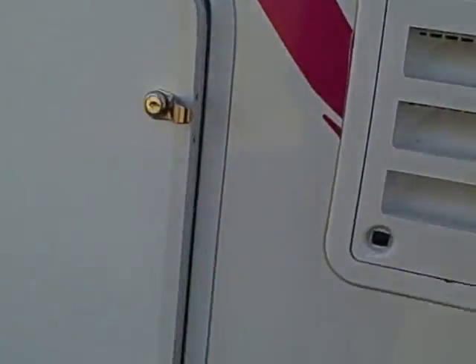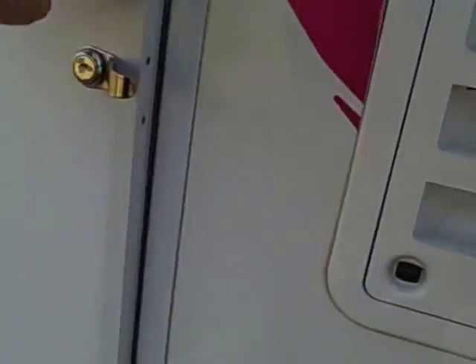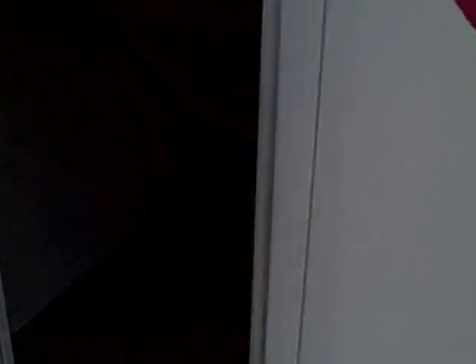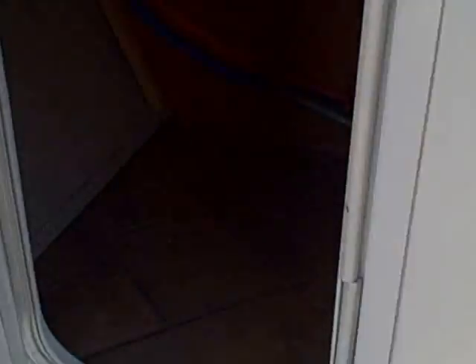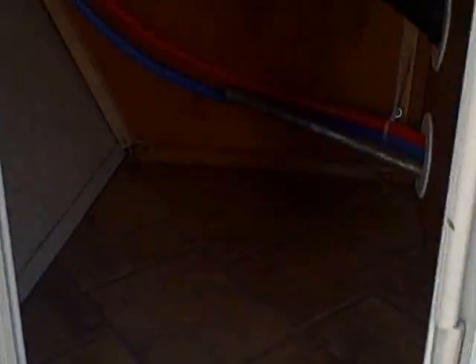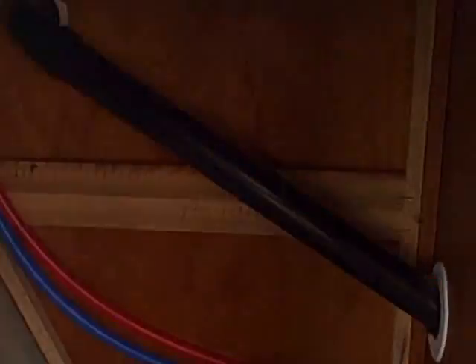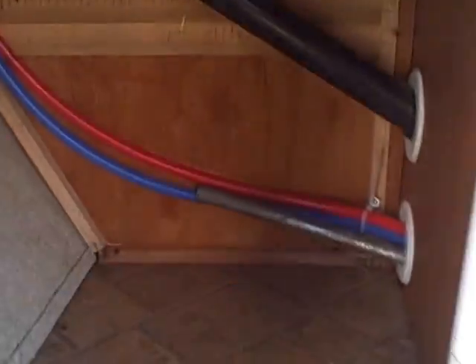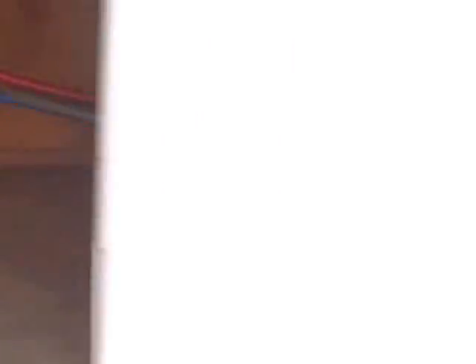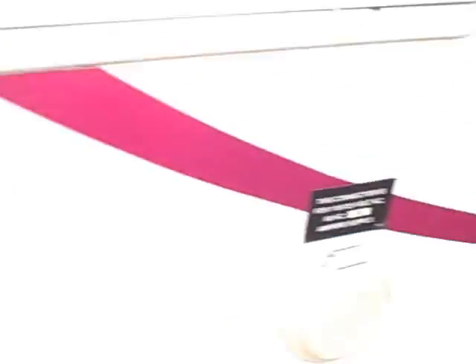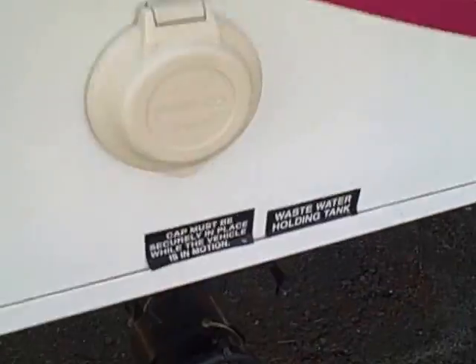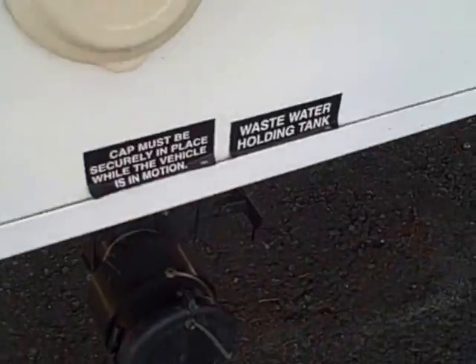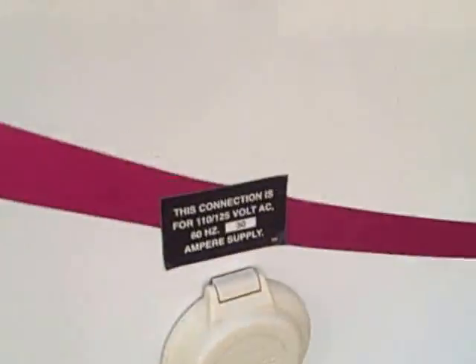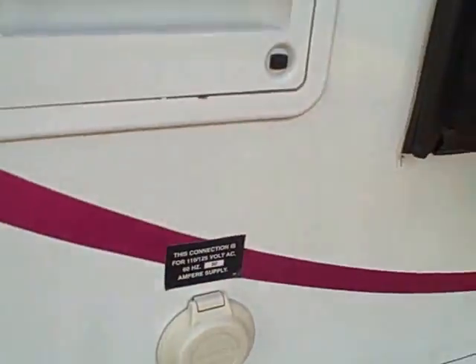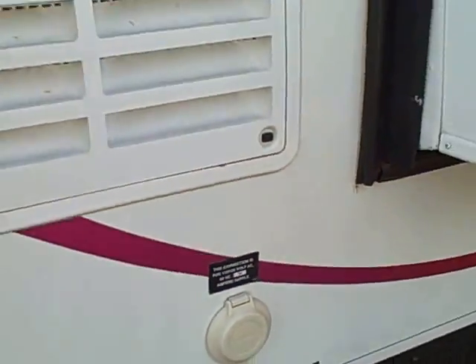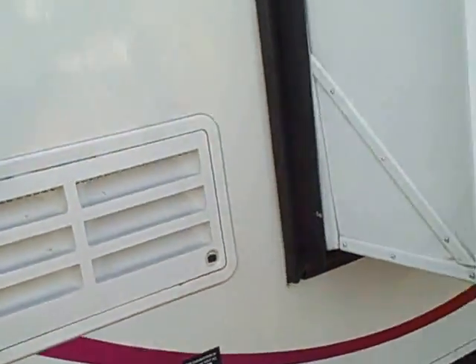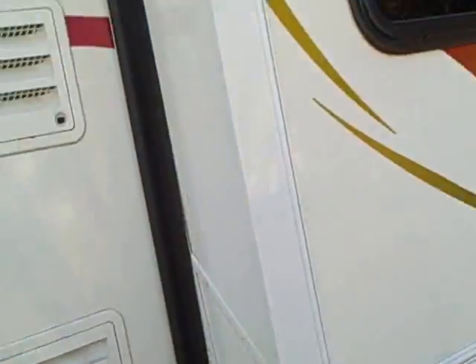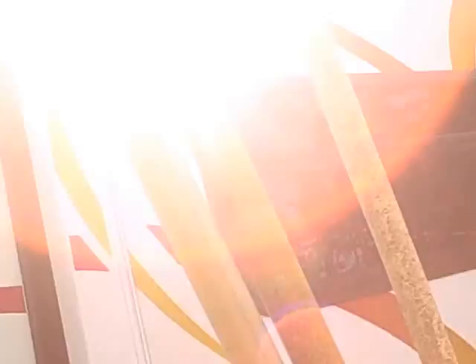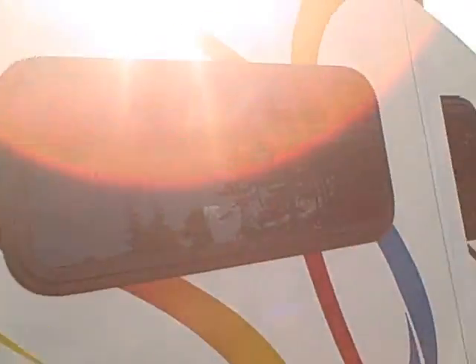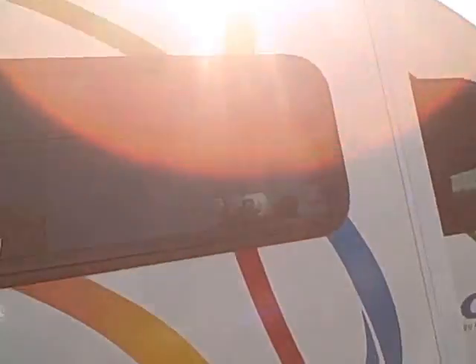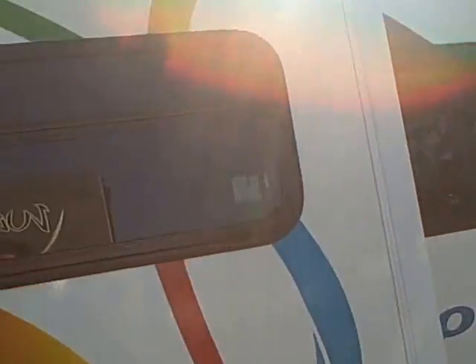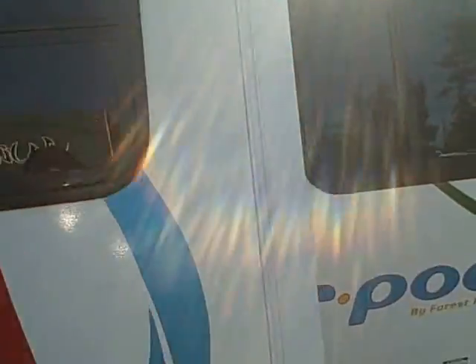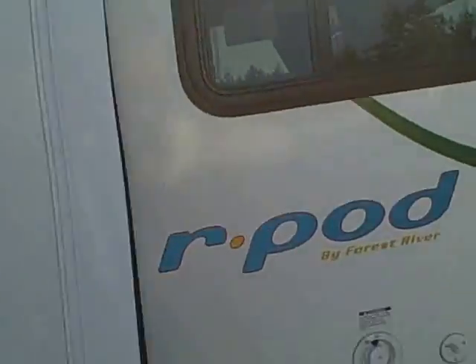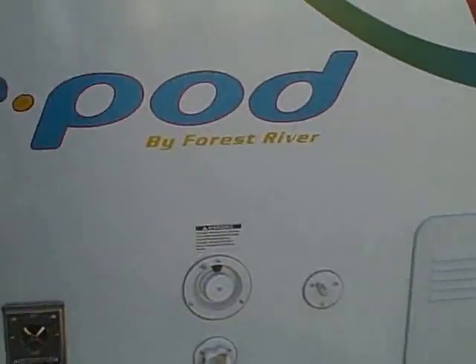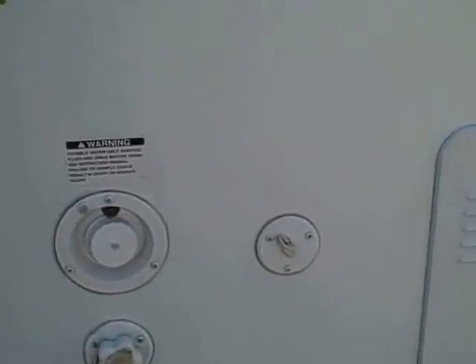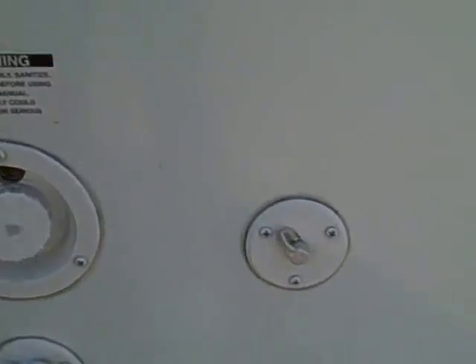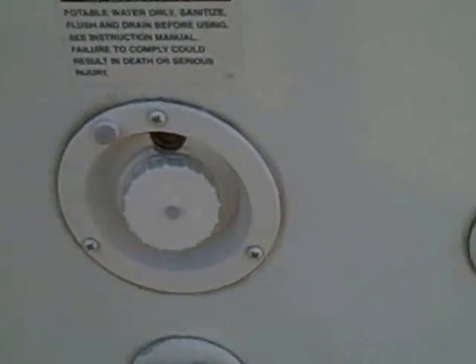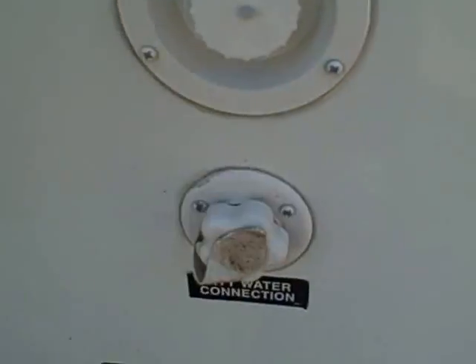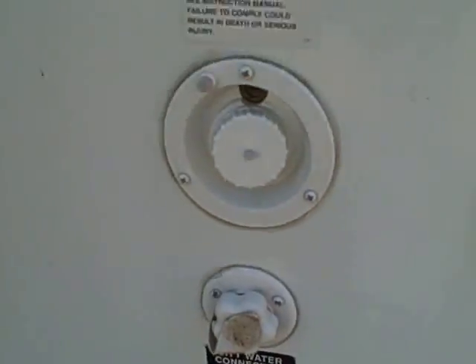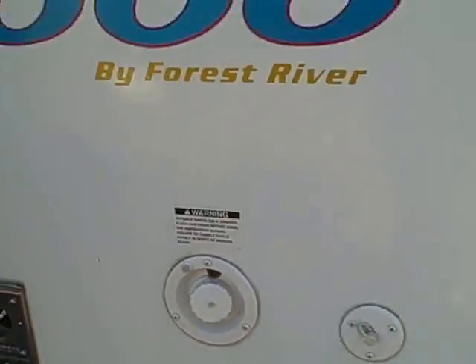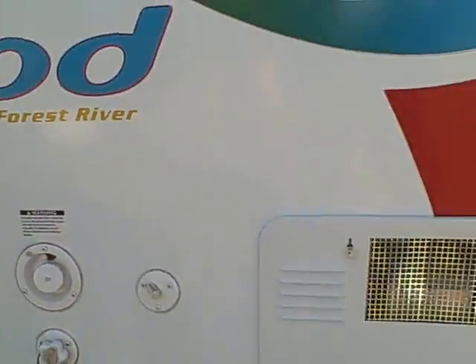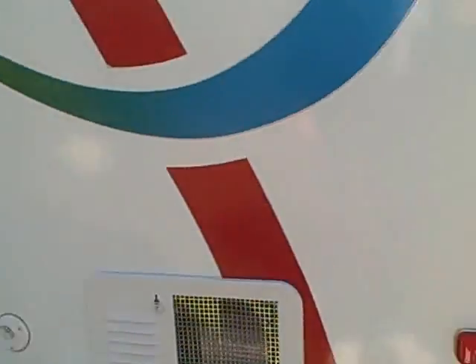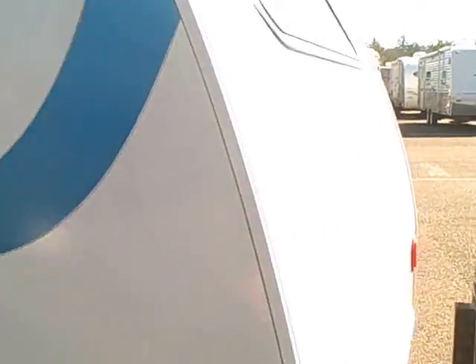Up front here, there's an additional locking storage compartment. Dump valve, plug-in. This has a TV antenna on the roof and a cable connector. Here you can see the fresh water and city water inlets.